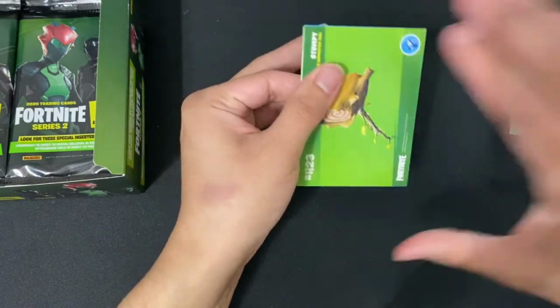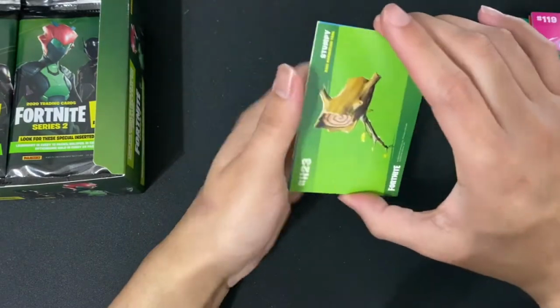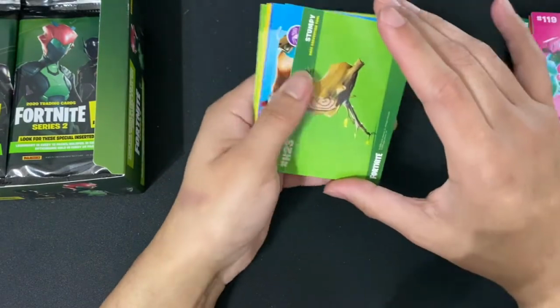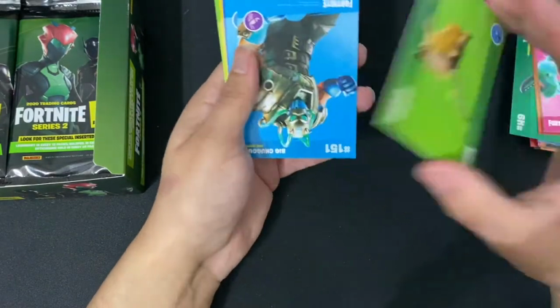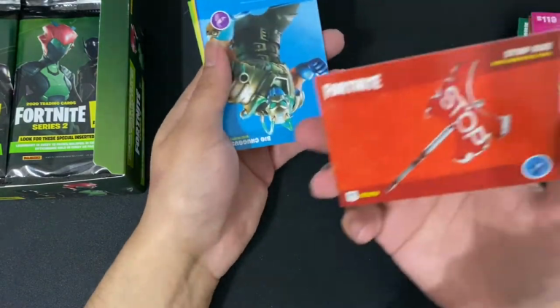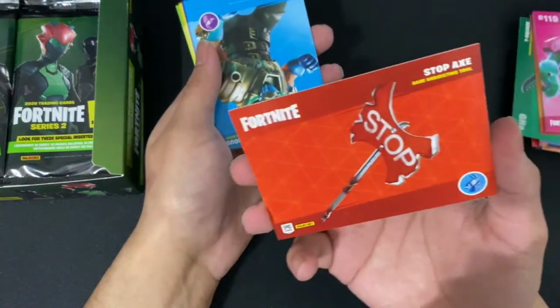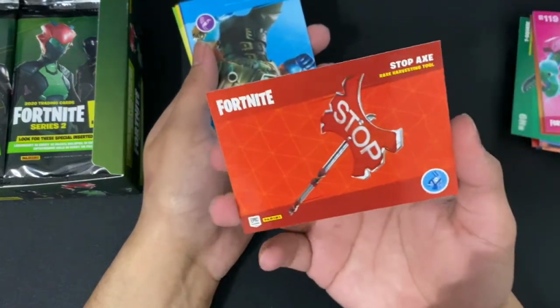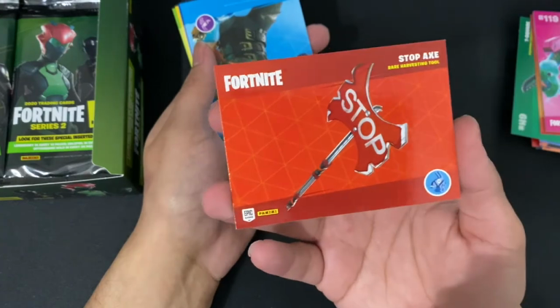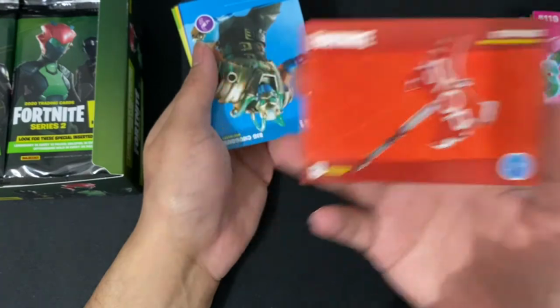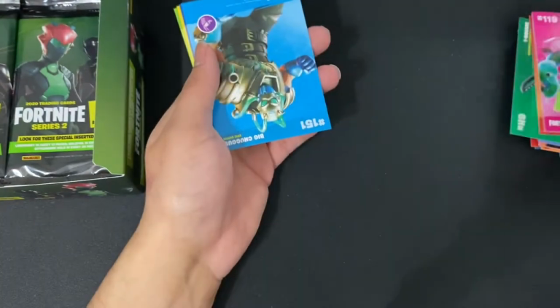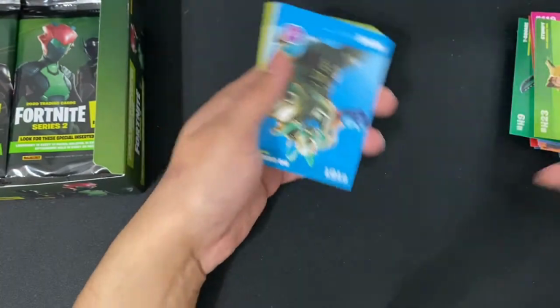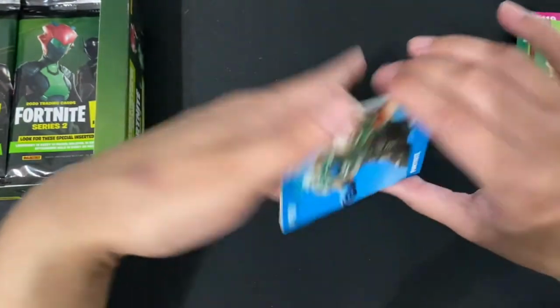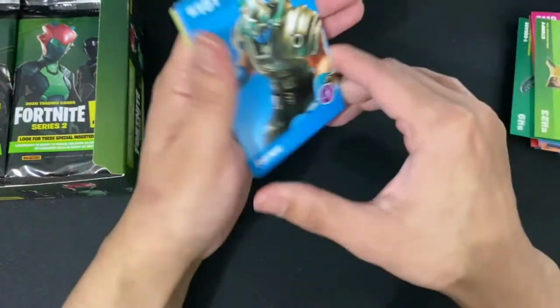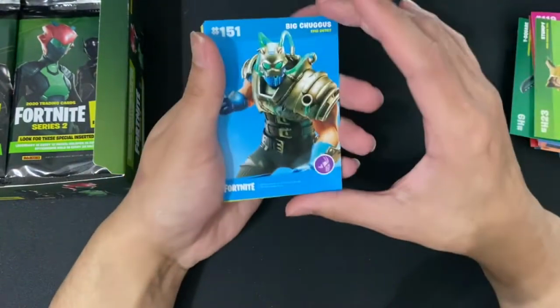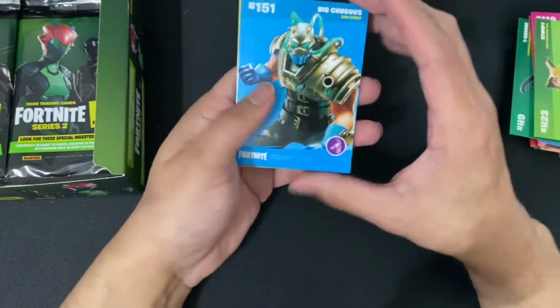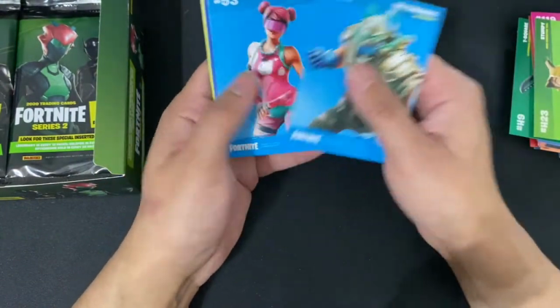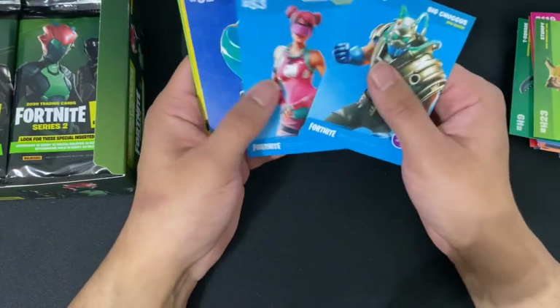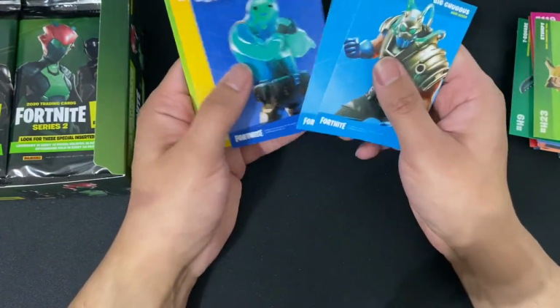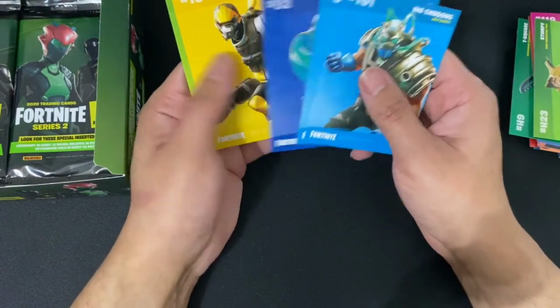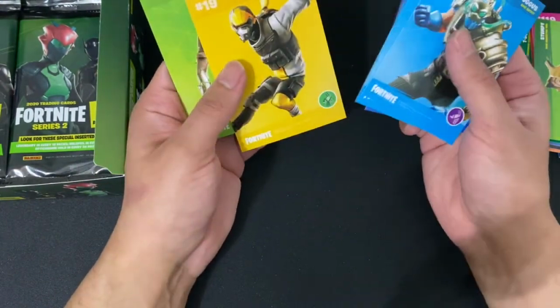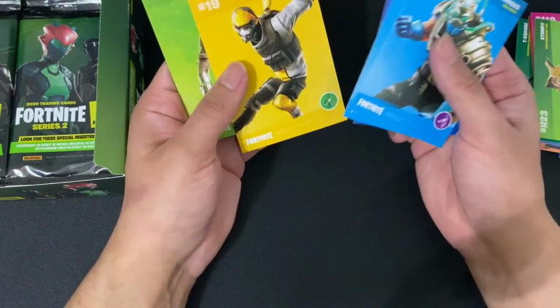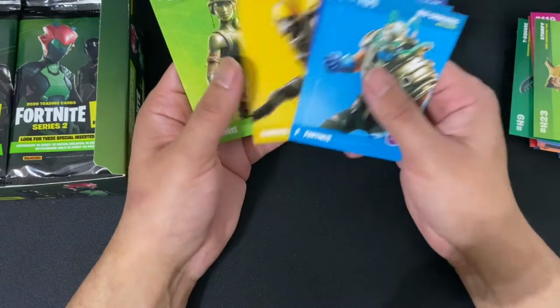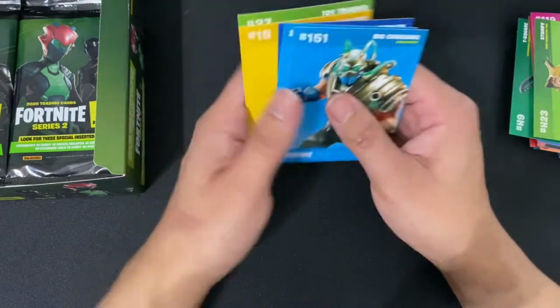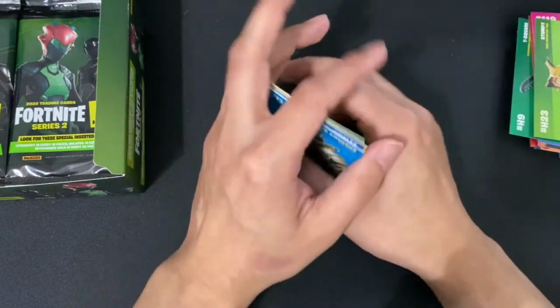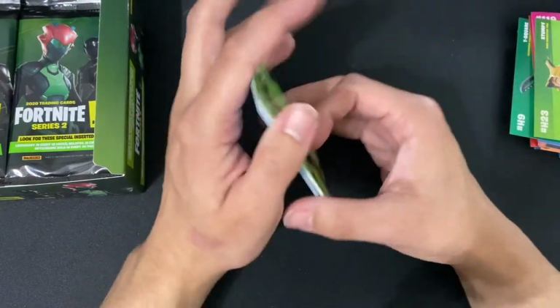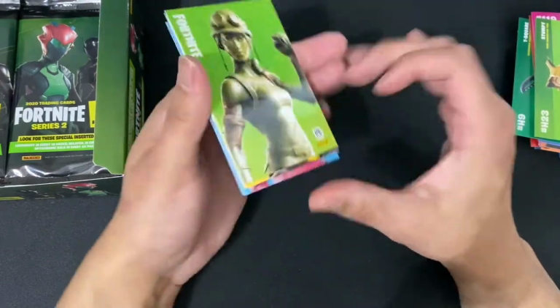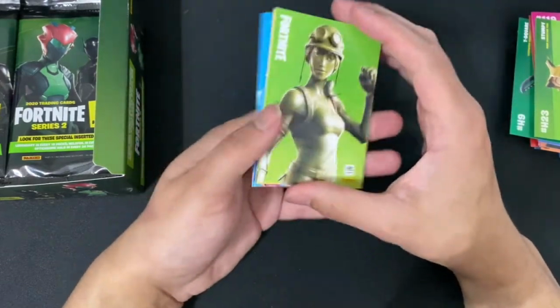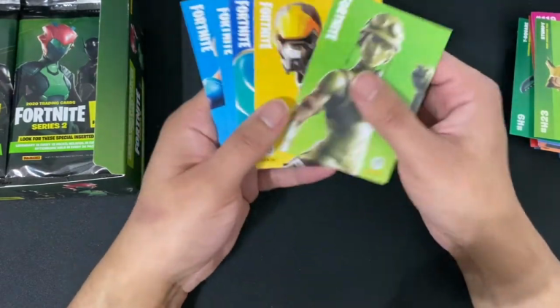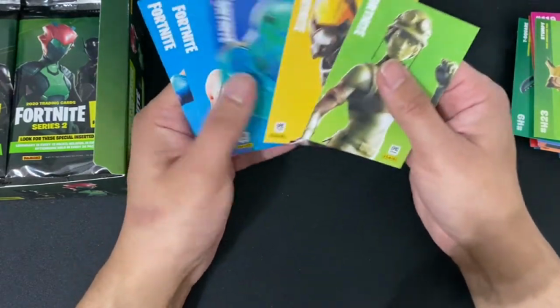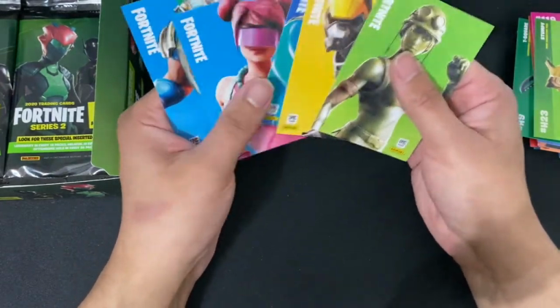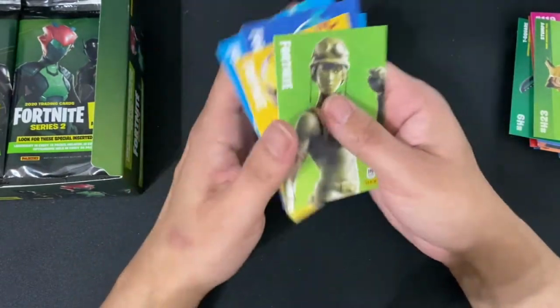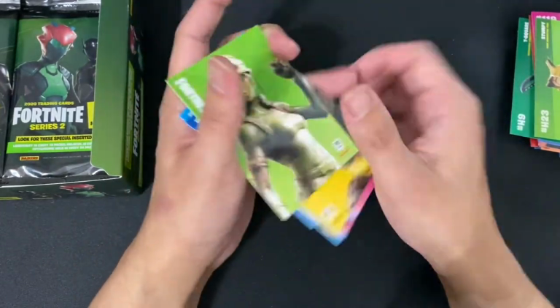Next up we have Stumpy along with the Stop Axe. We have Big Chuggis, Bubble Bomber, Ripley, Hard Charger, Toy Trooper. Any holos? No holos.